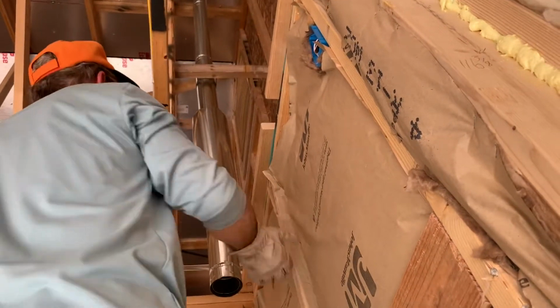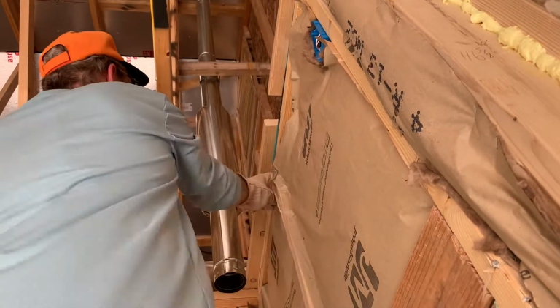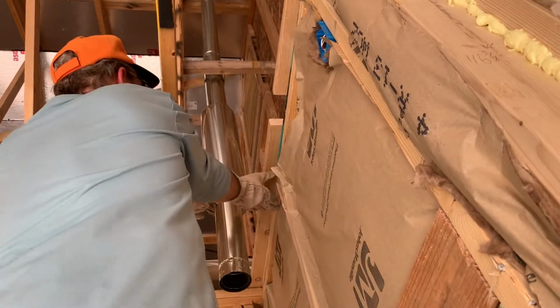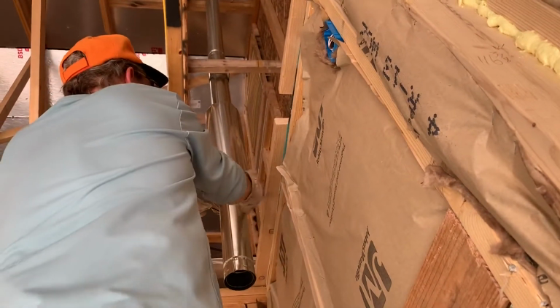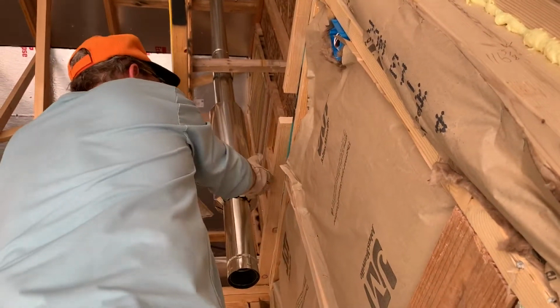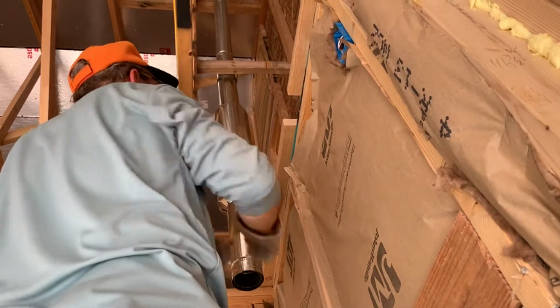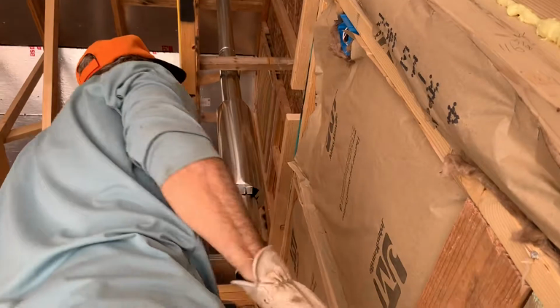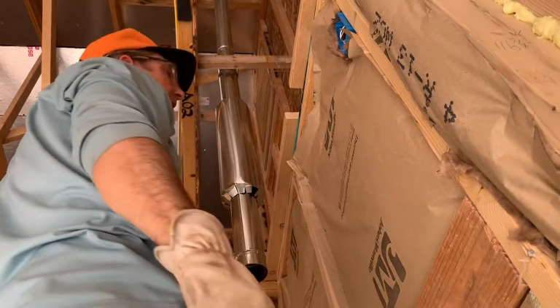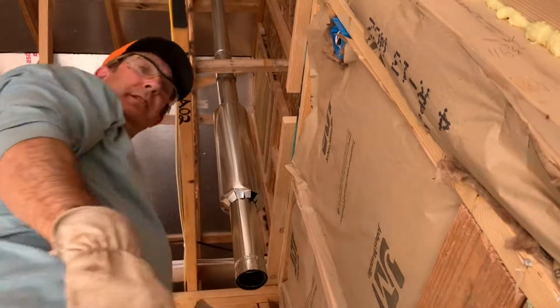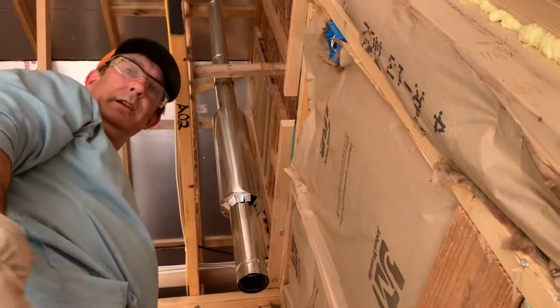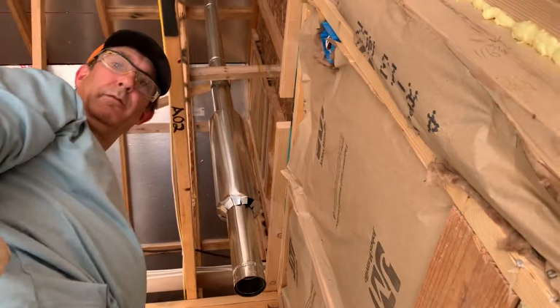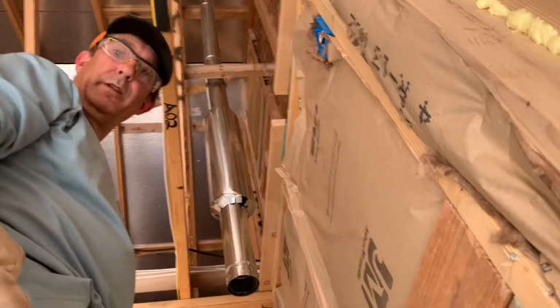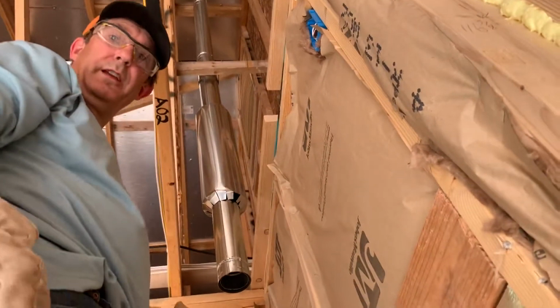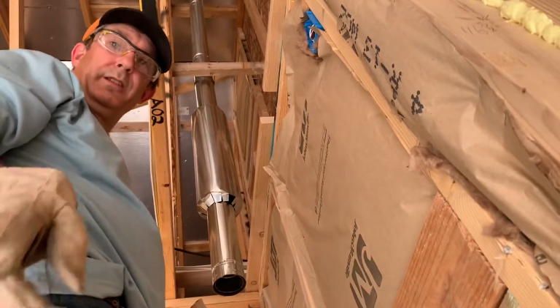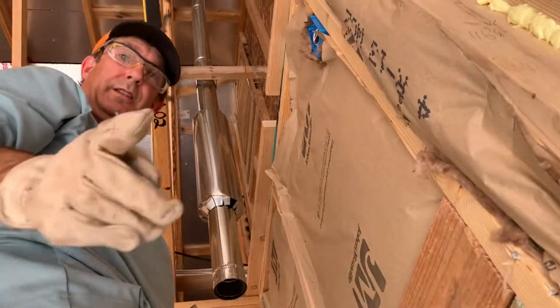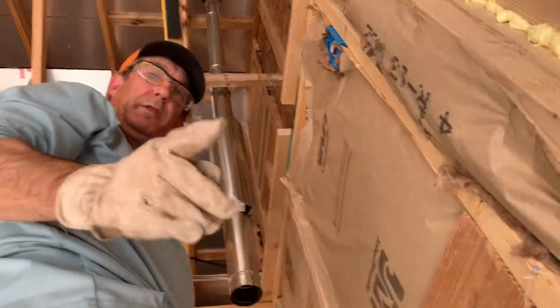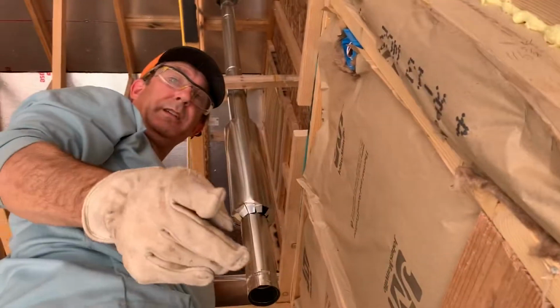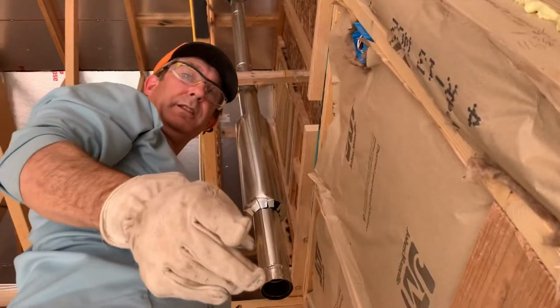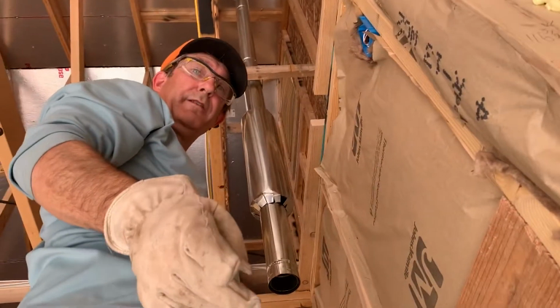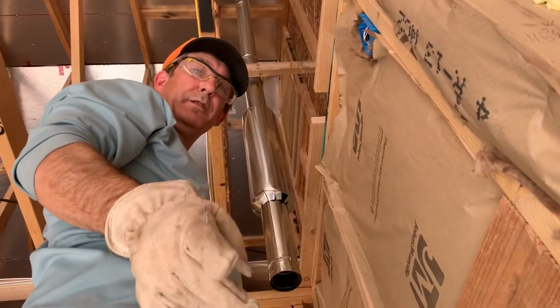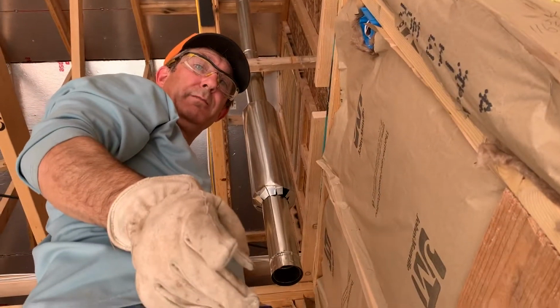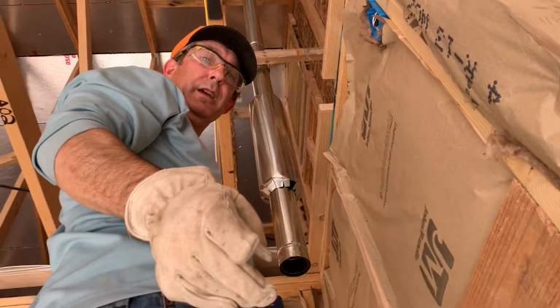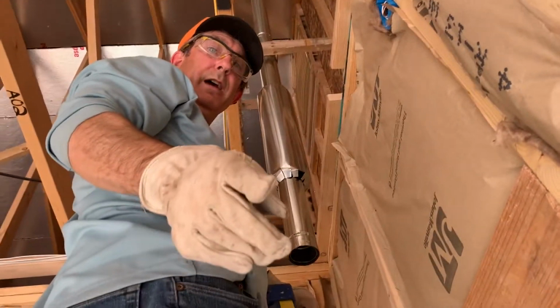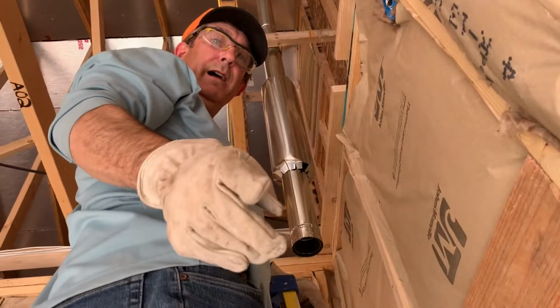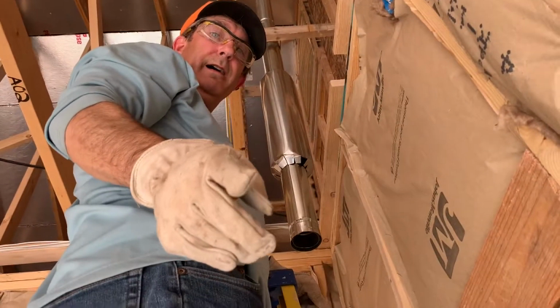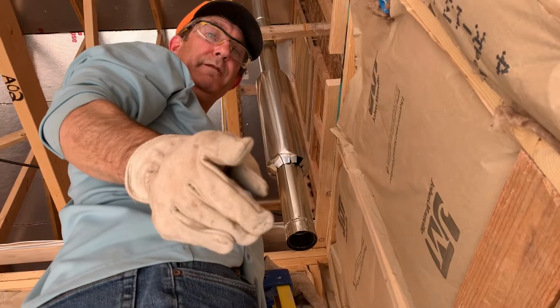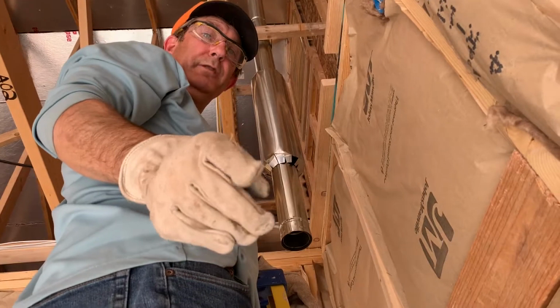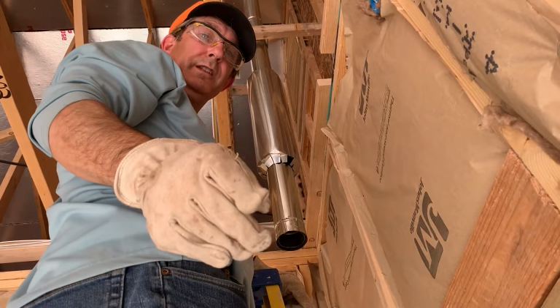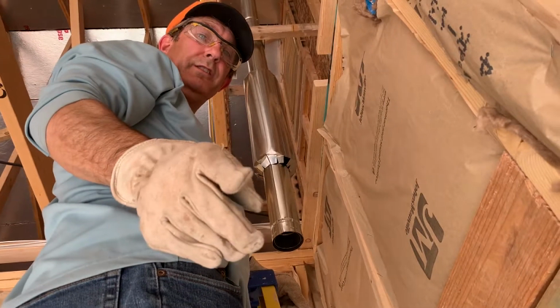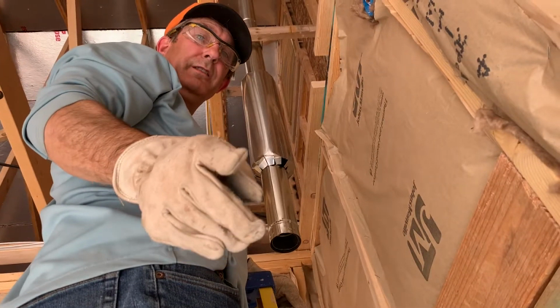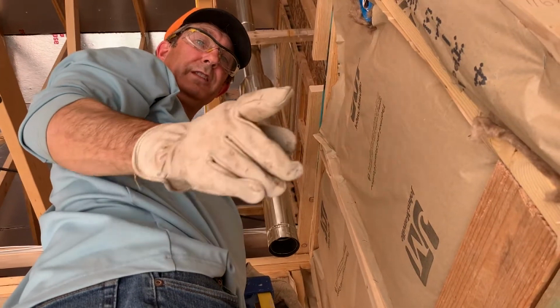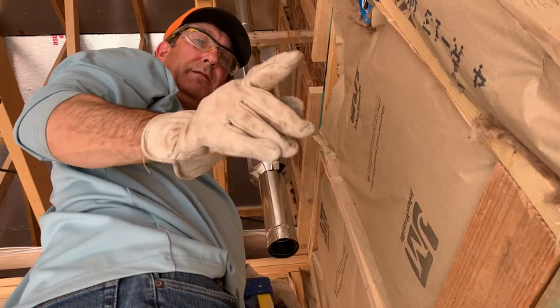Sheetrock comes up — boom, it's done, and we're in great shape. So this is the quick tip of the day for chimney flue insulation sleeves.